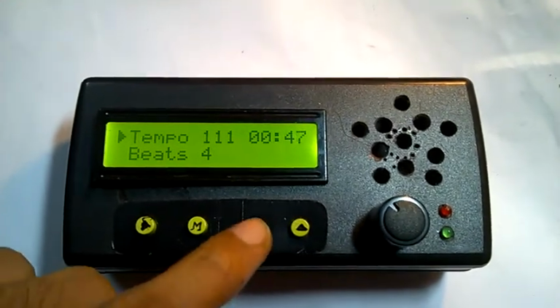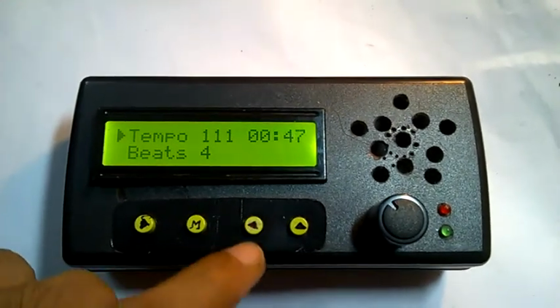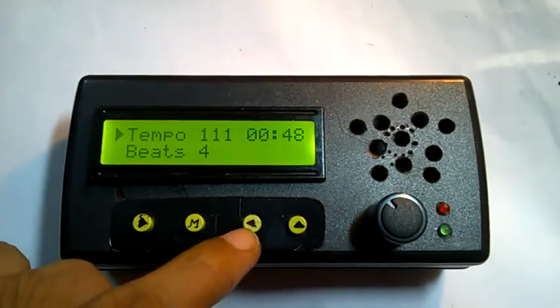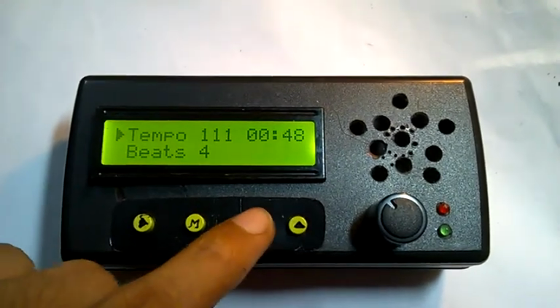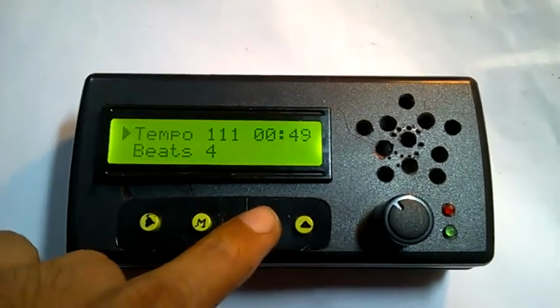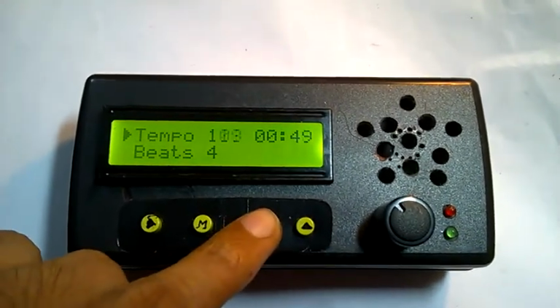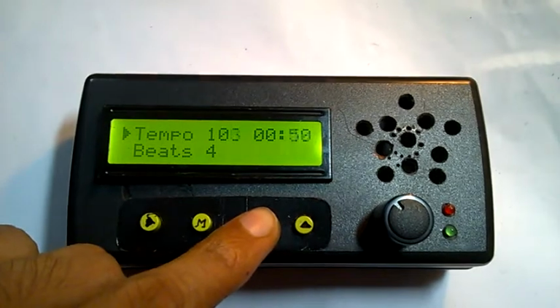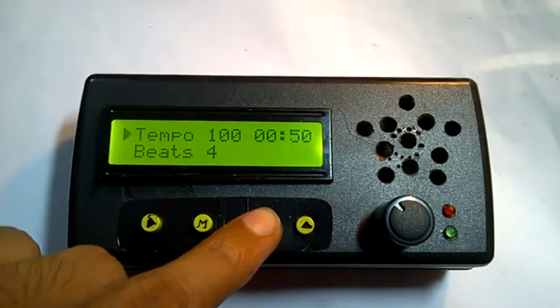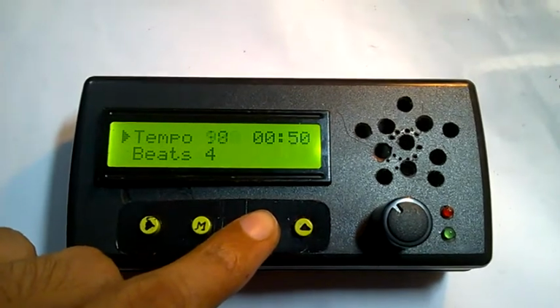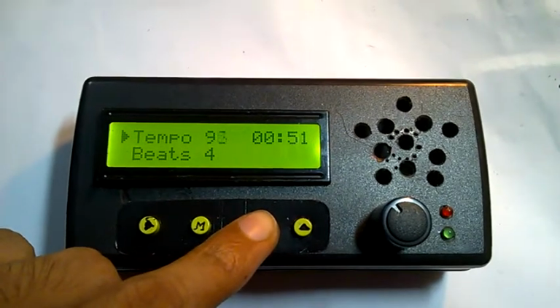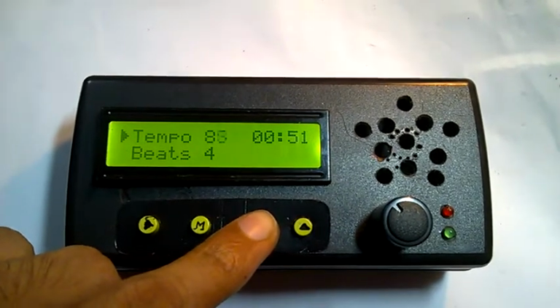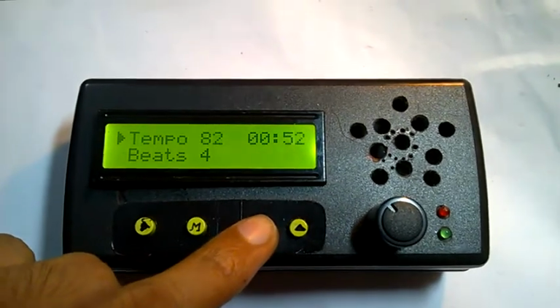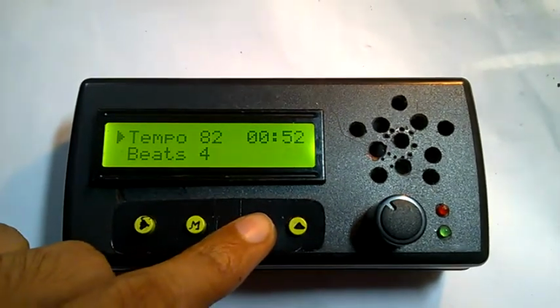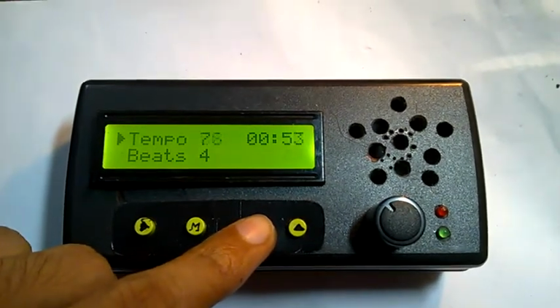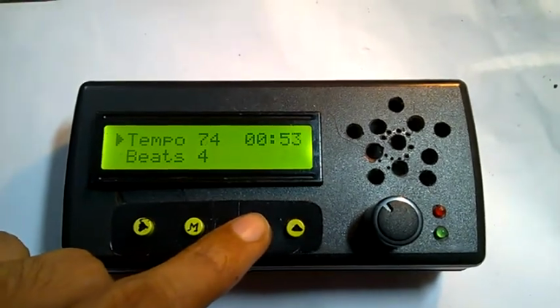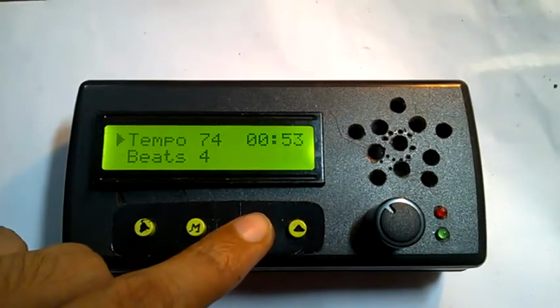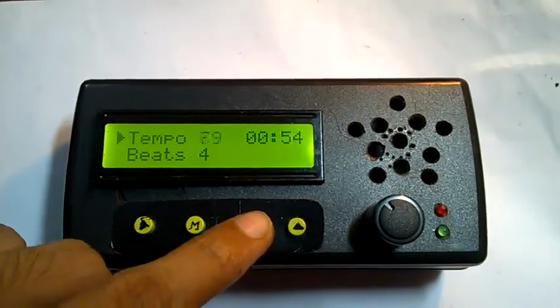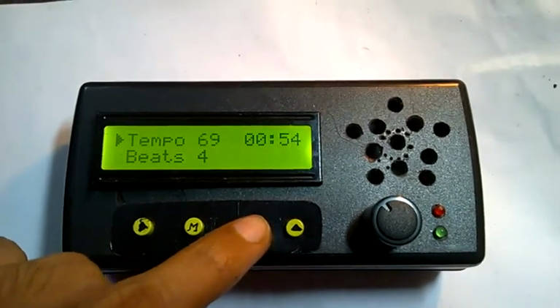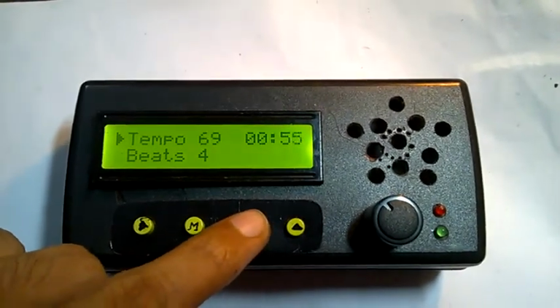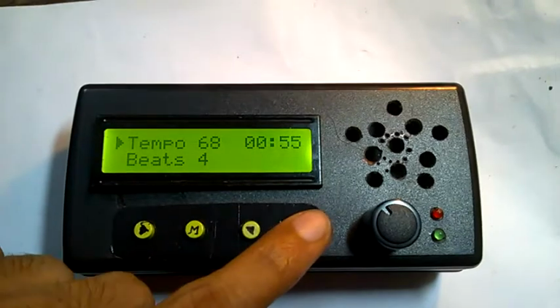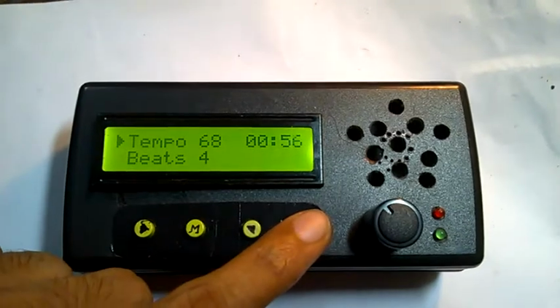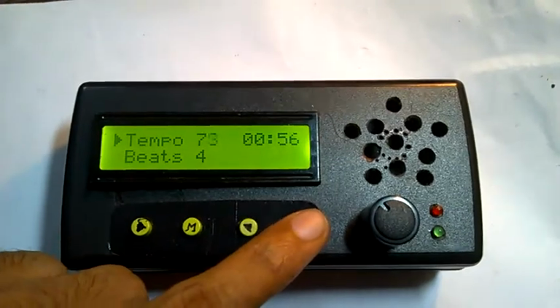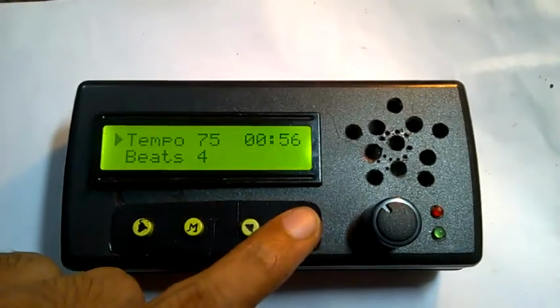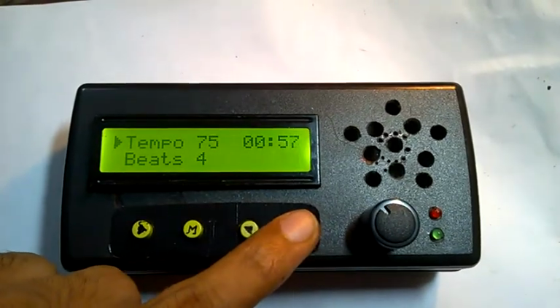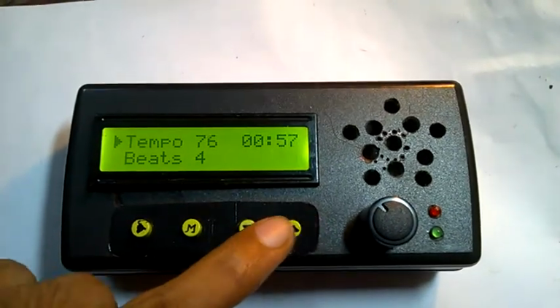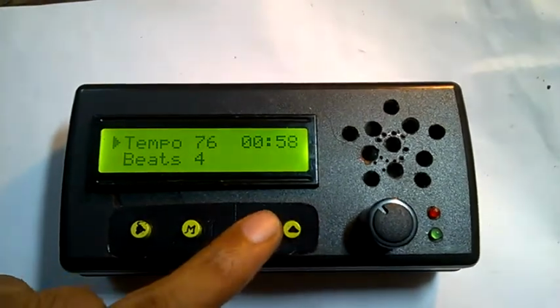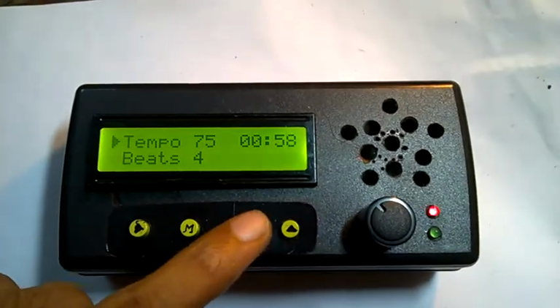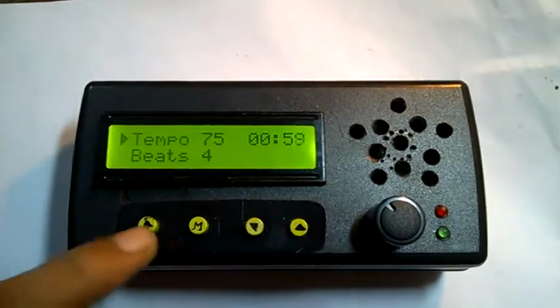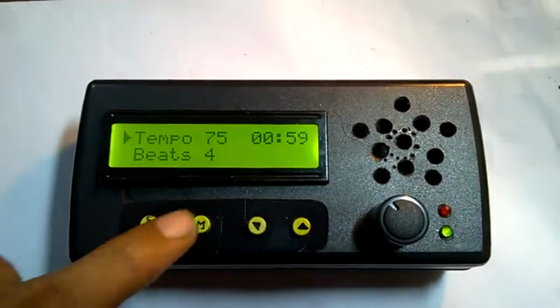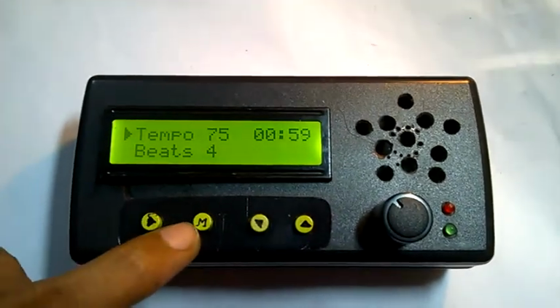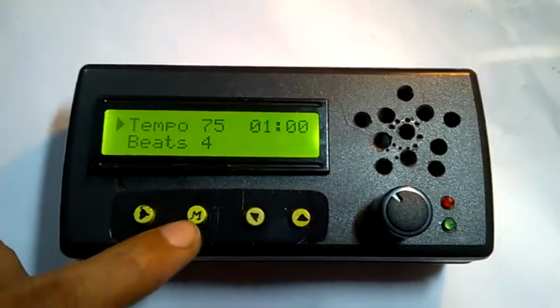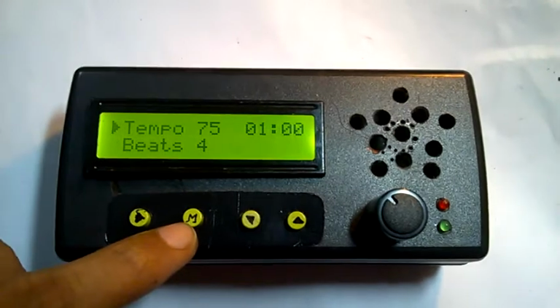To increase the tempo, press this button, or you can decrease it by pressing this button. This is what I call the default tempo mode.